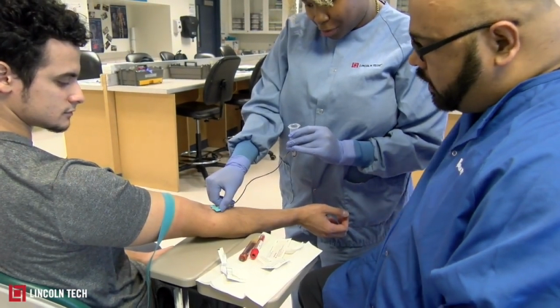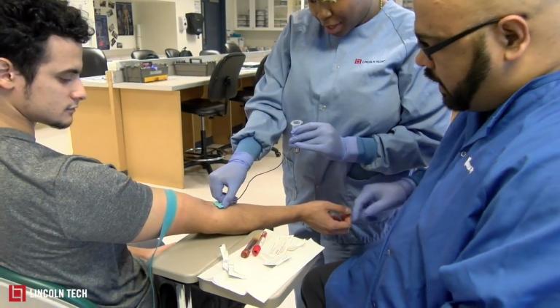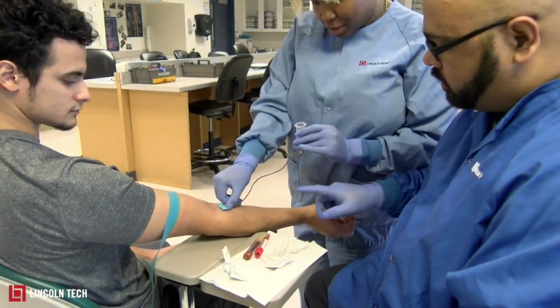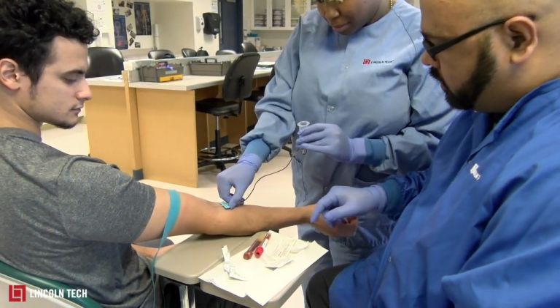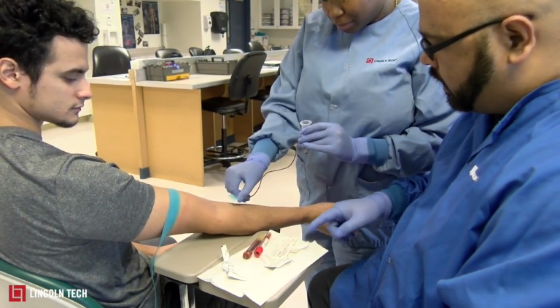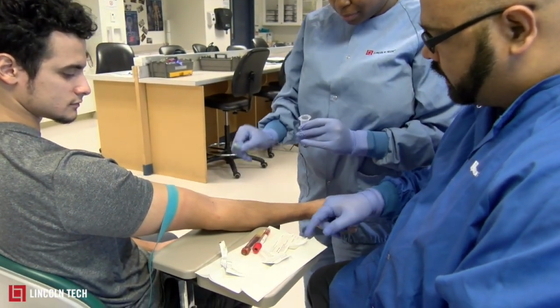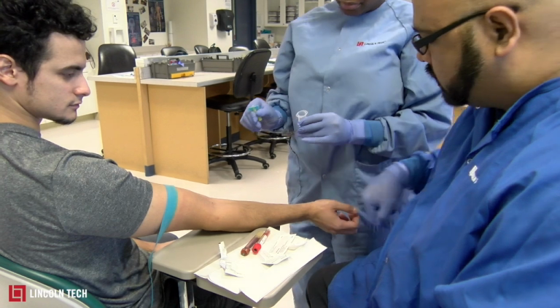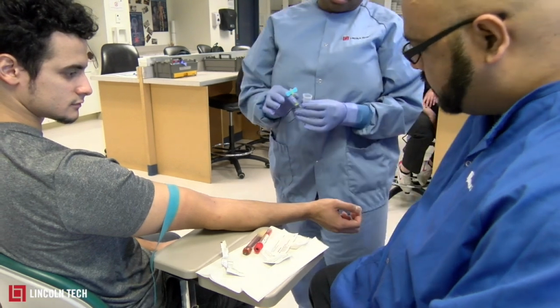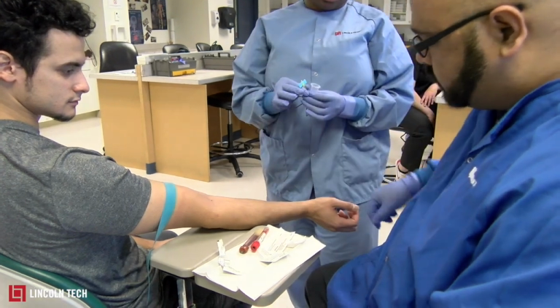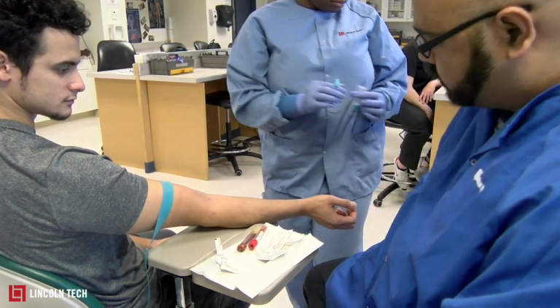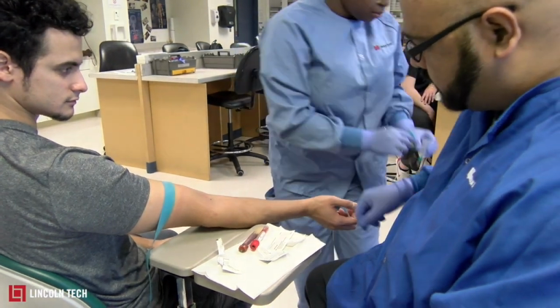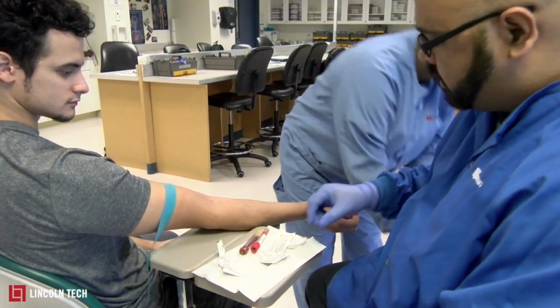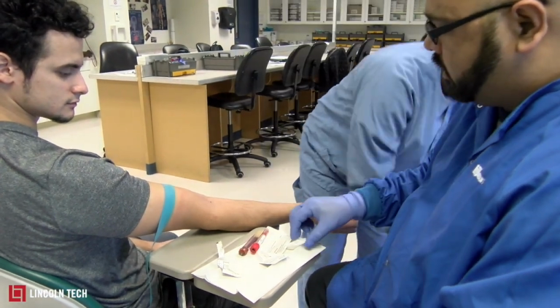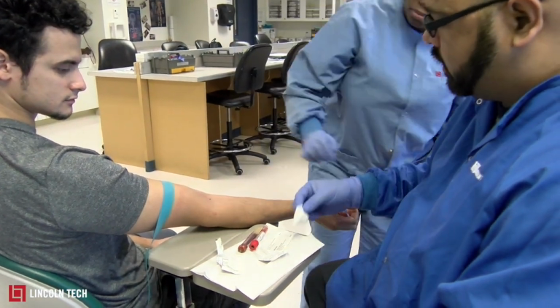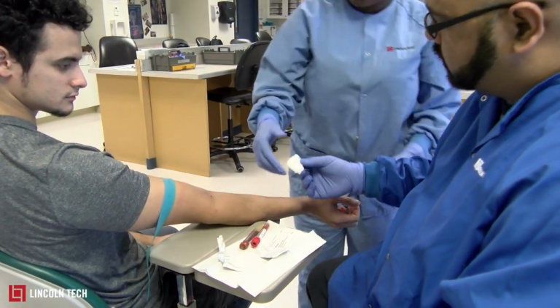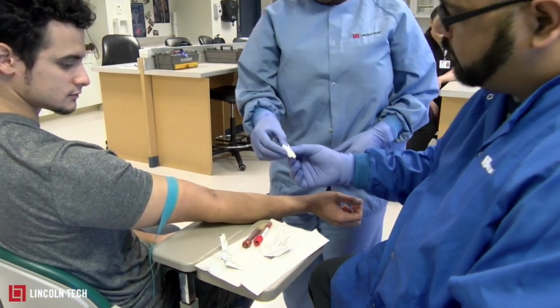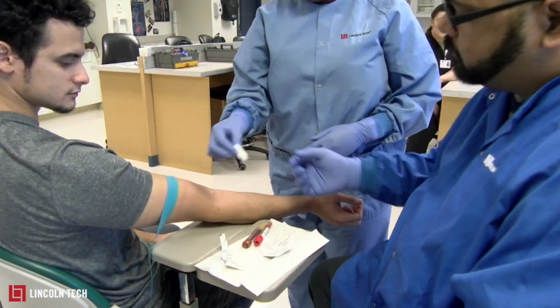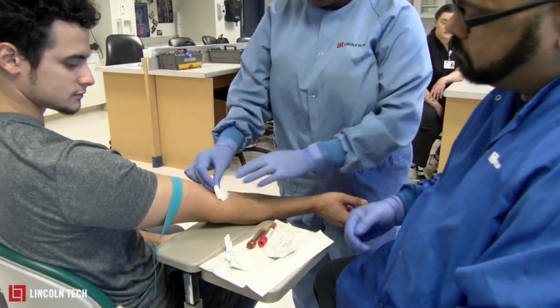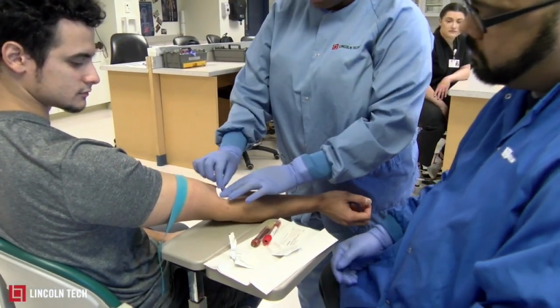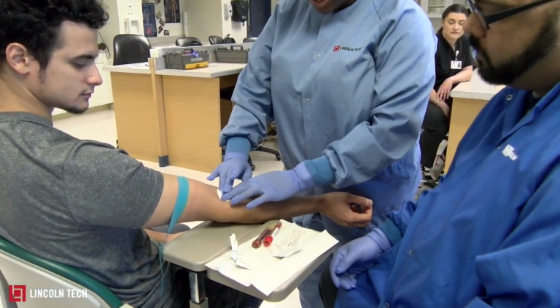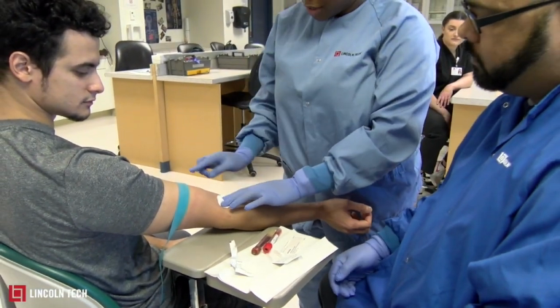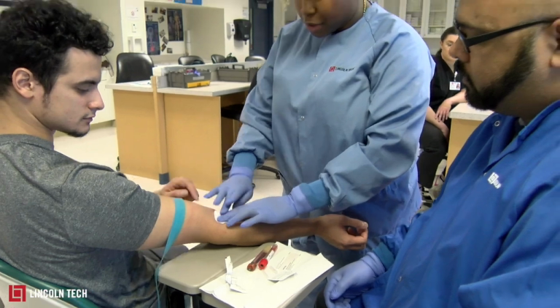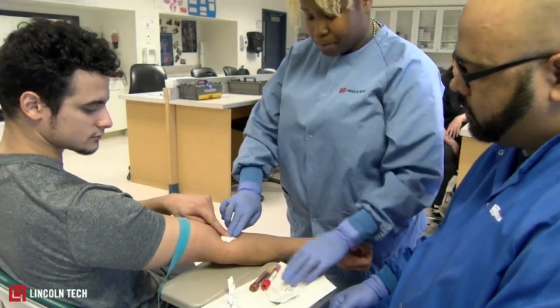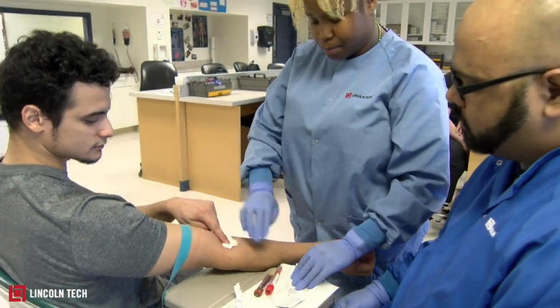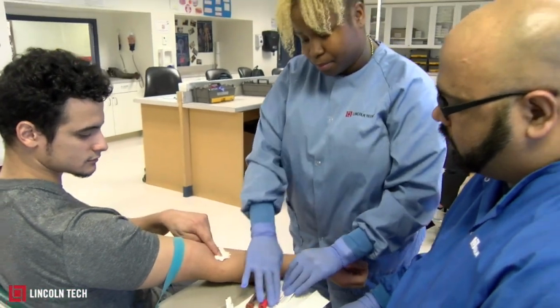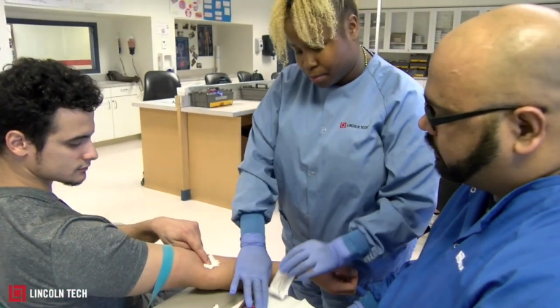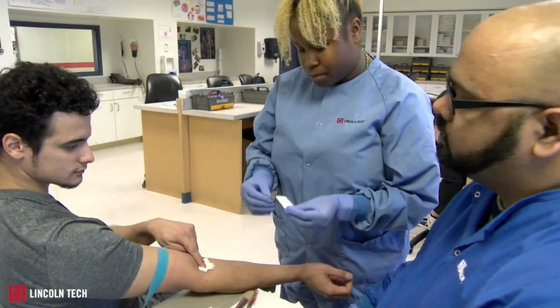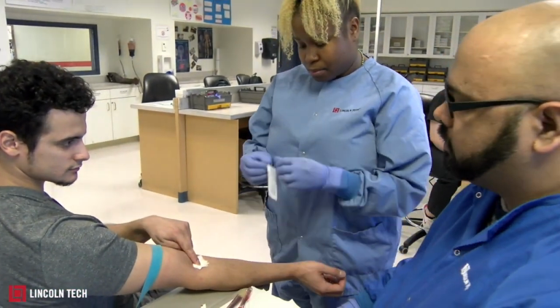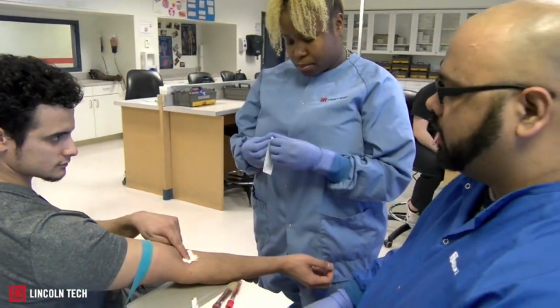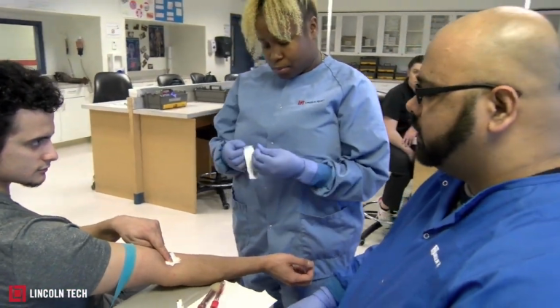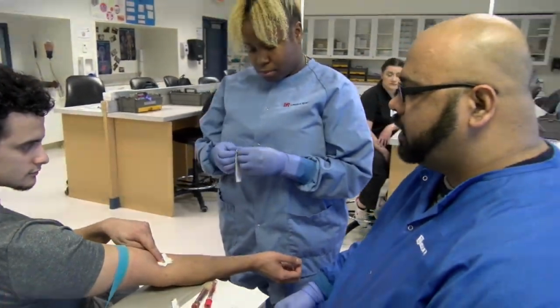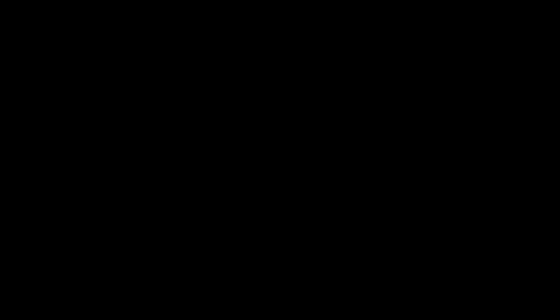Then she'll take the gauze pad and dispose of the needle, followed by applying the gauze pad to the site. After that, she'll put the band-aid on the patient, and that's it.